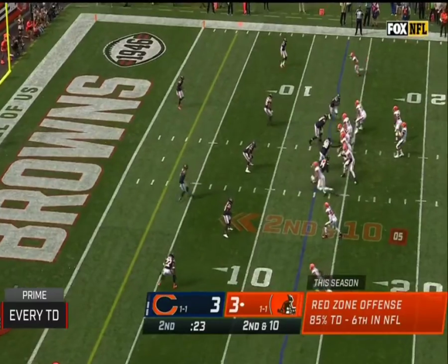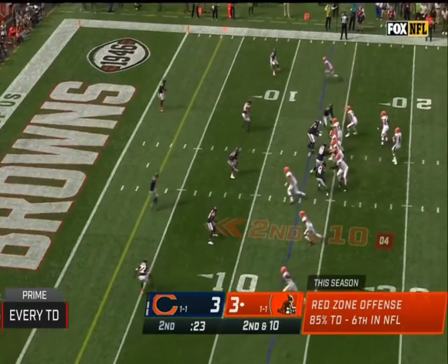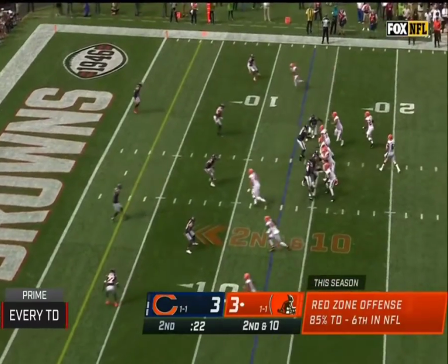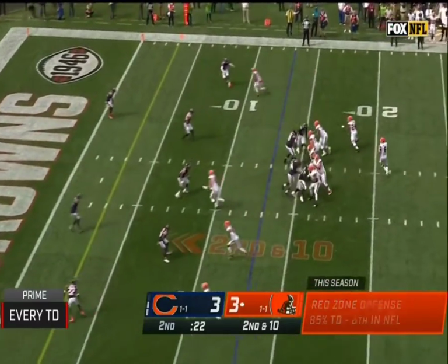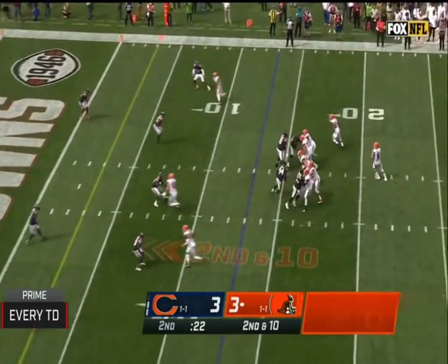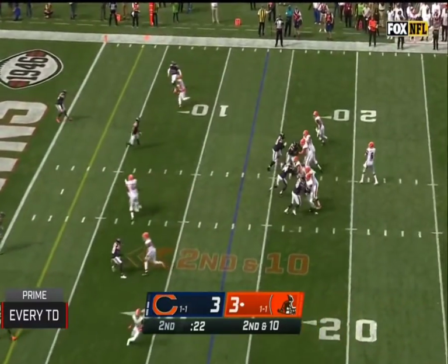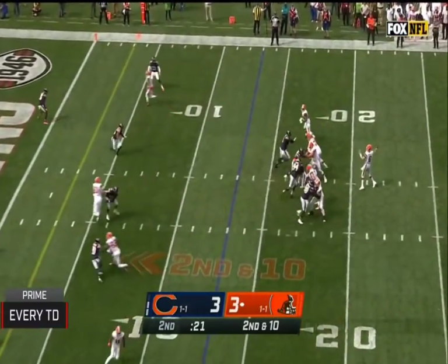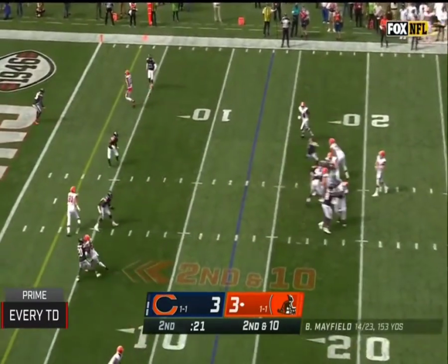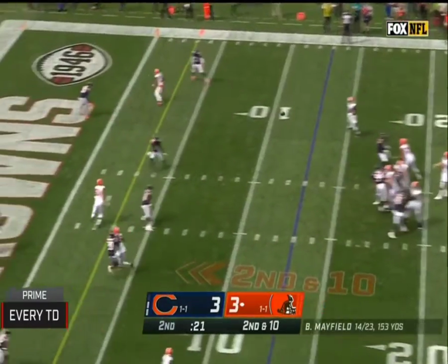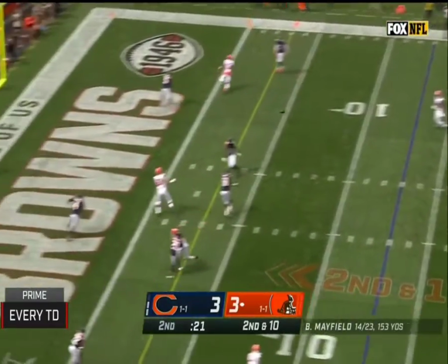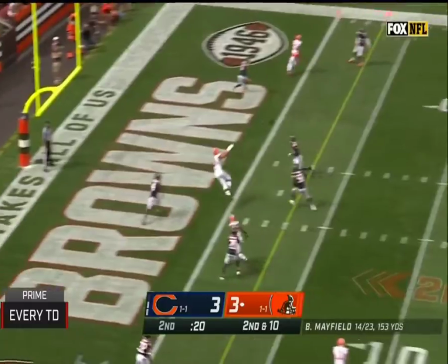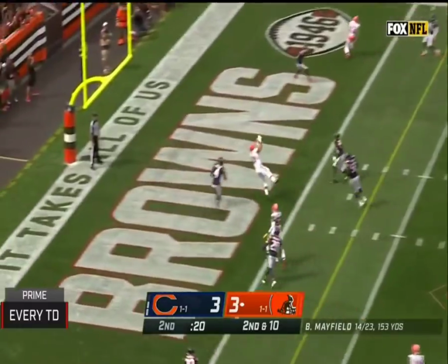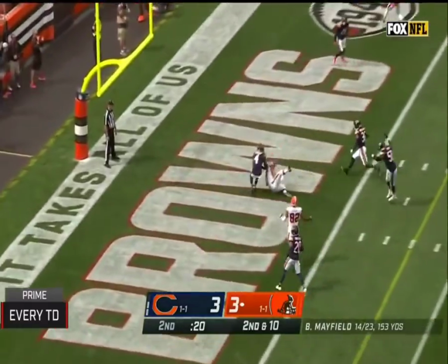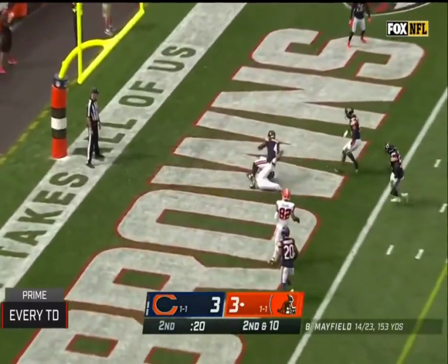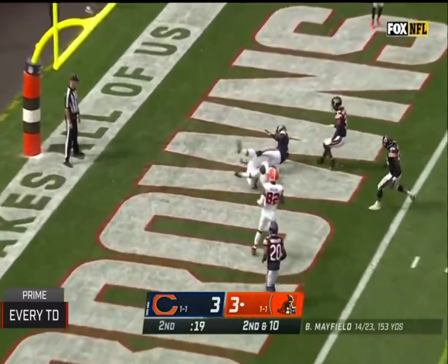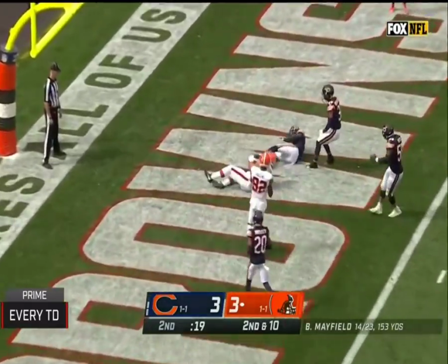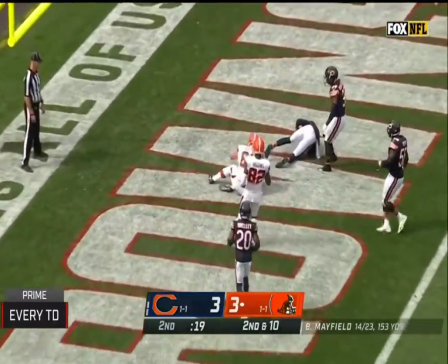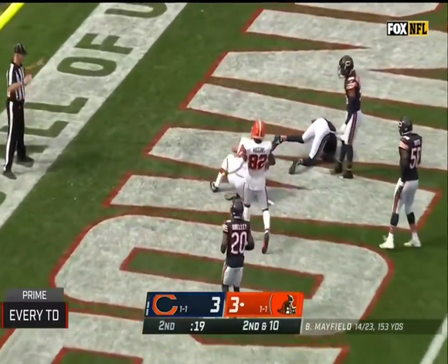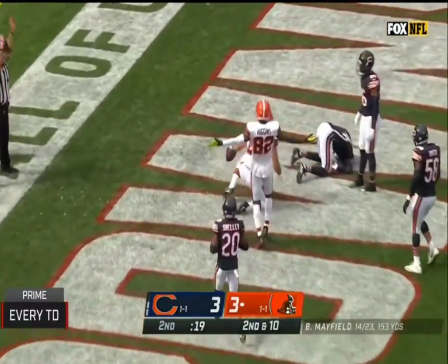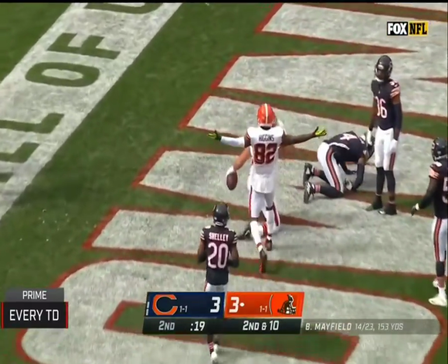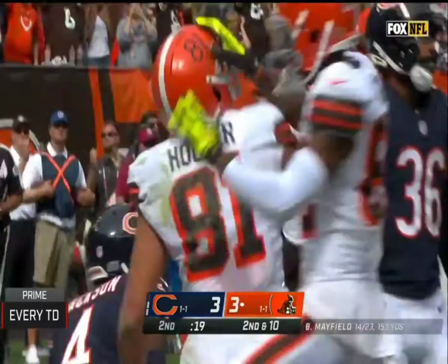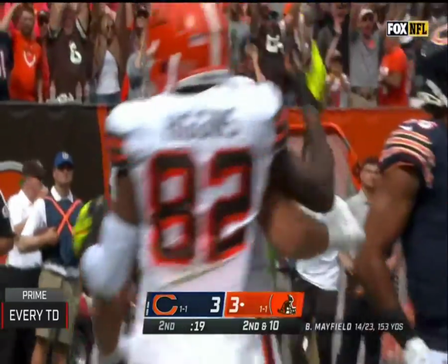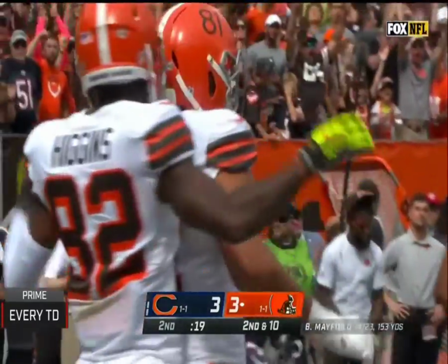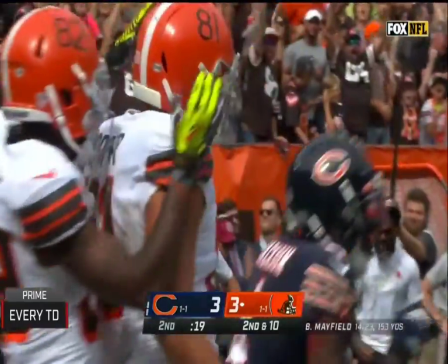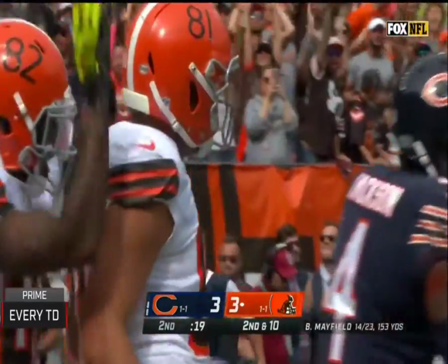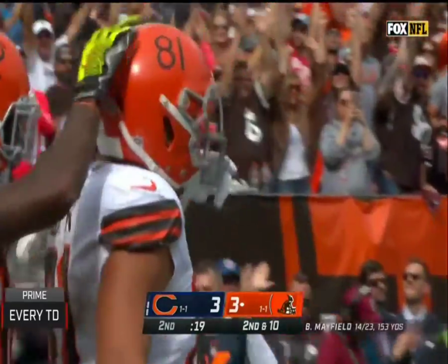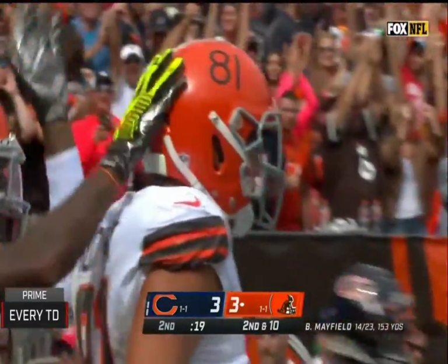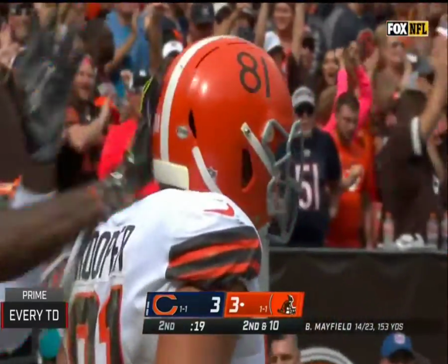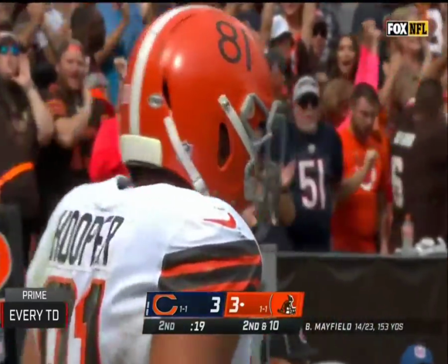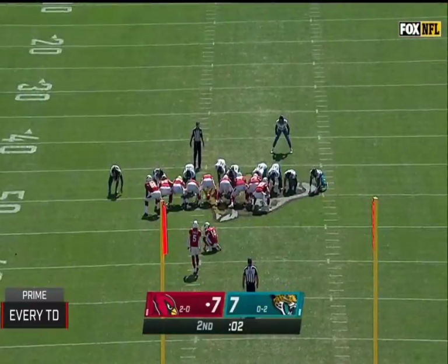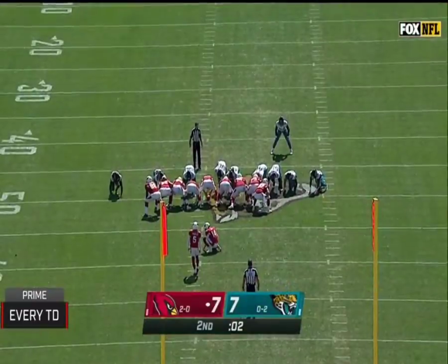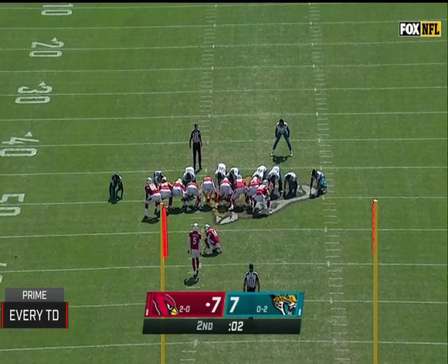On second and long, Mayfield going, end zone, Hooper — got it! Touchdown, Cleveland.